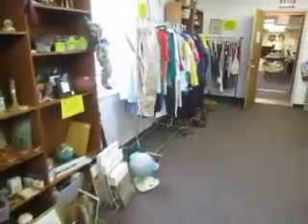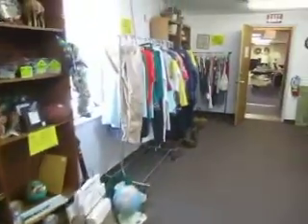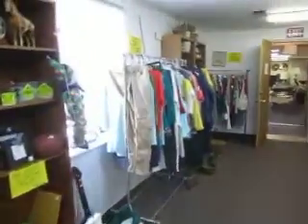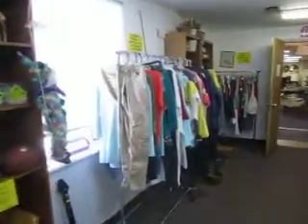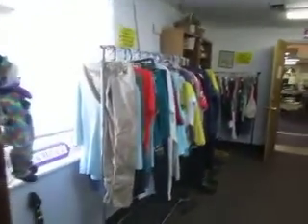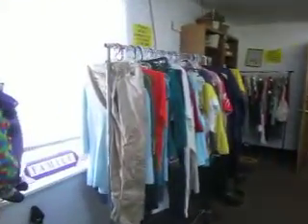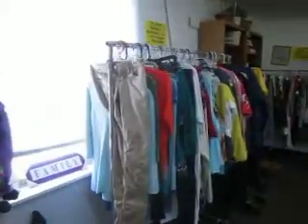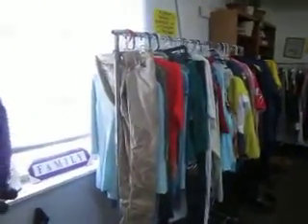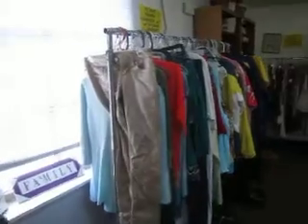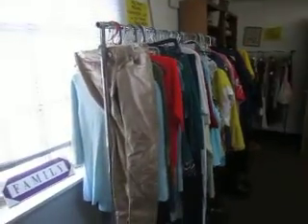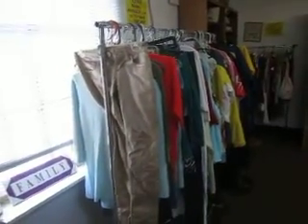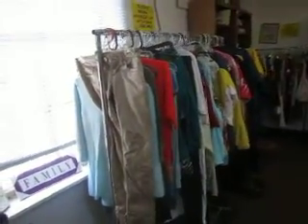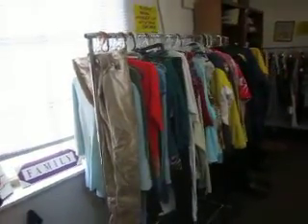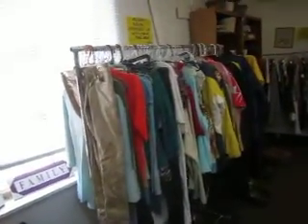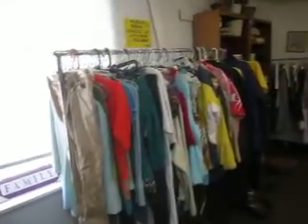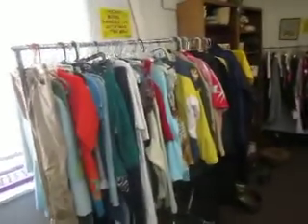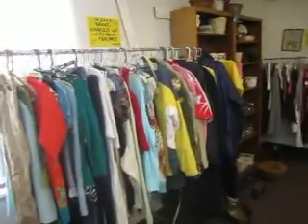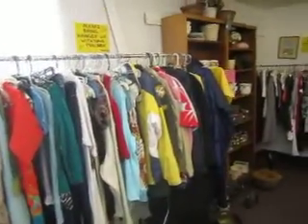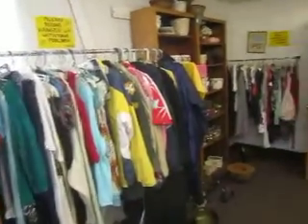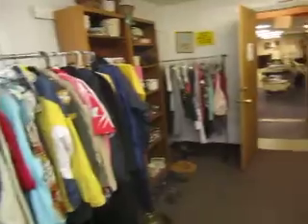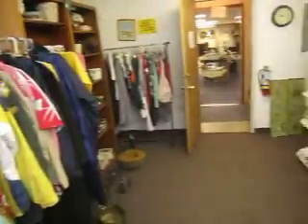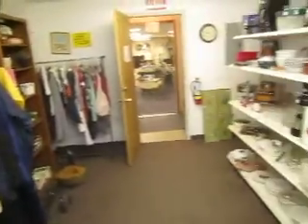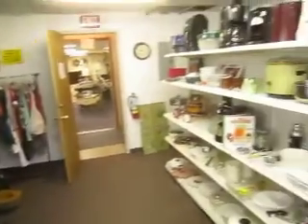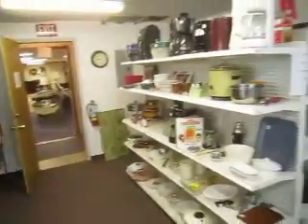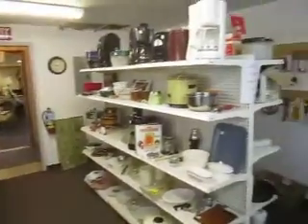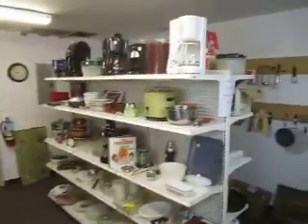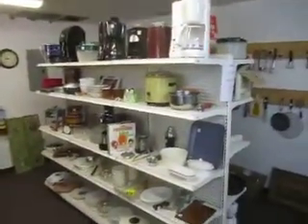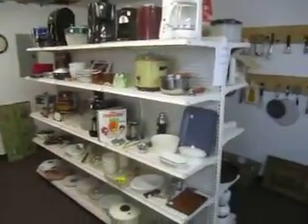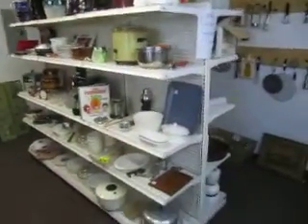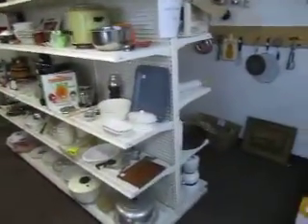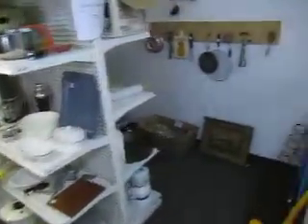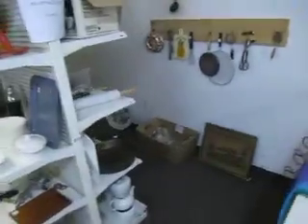We've got clothing — men's and women's — at two dollars a piece unless otherwise marked. Men's suits are five dollars a piece. And here we've got kitchen appliances, kitchen utensils, and pots and pans.